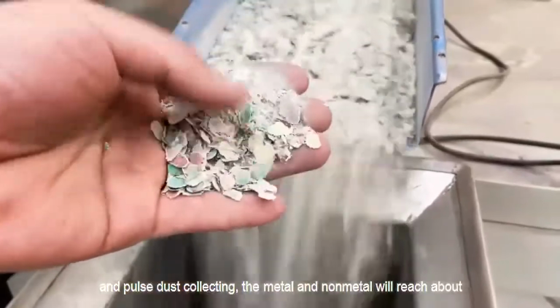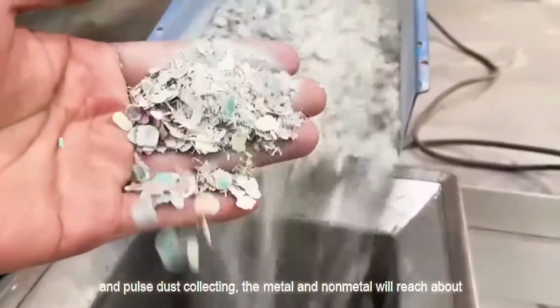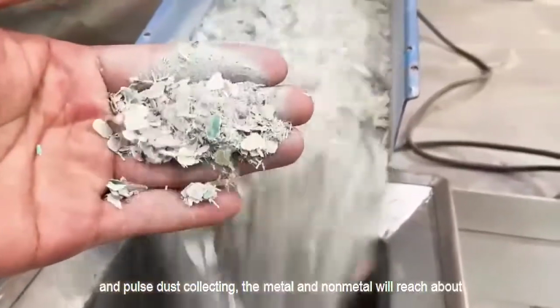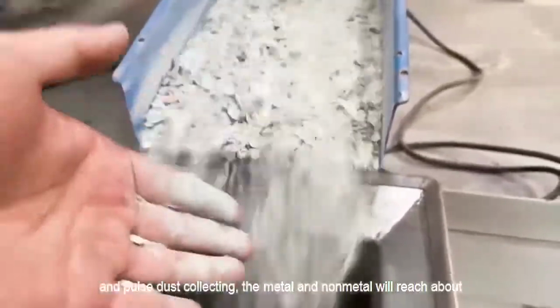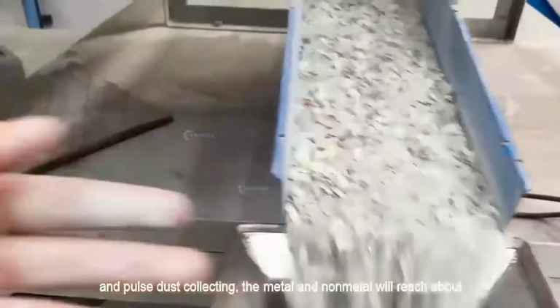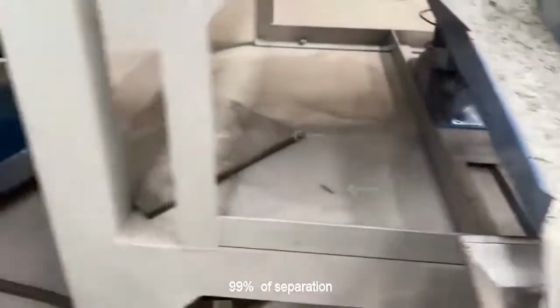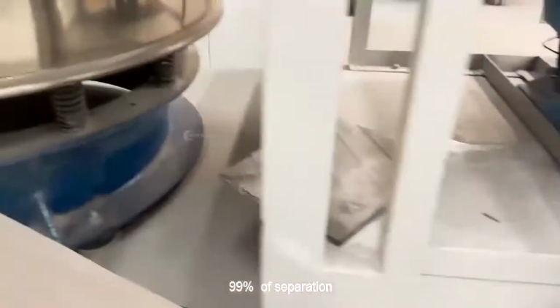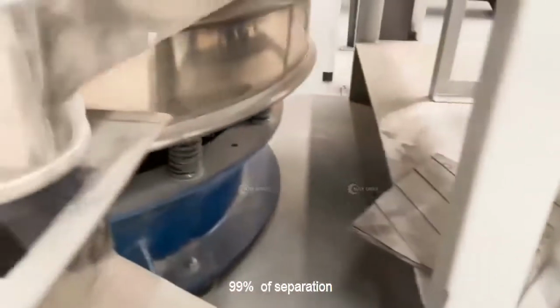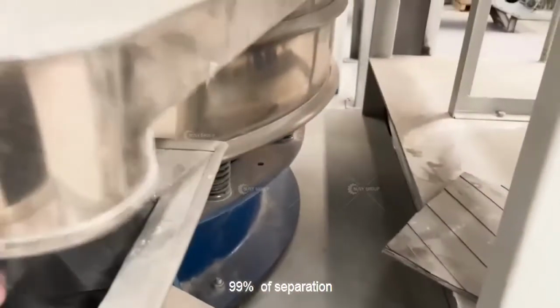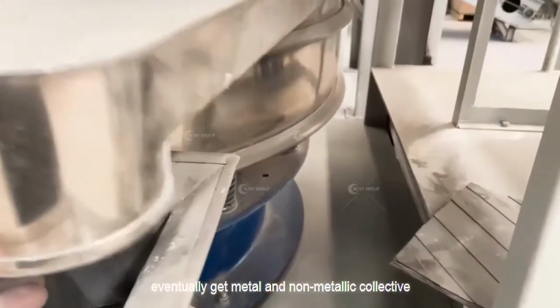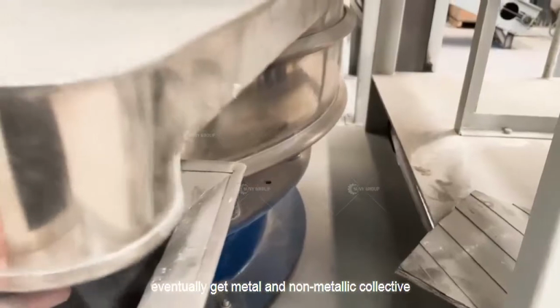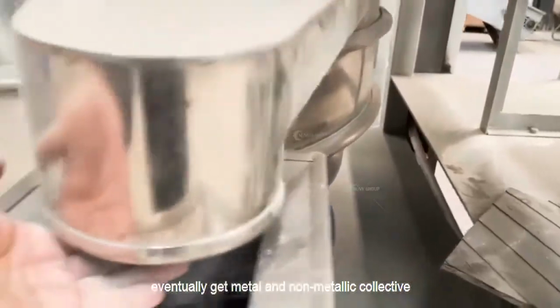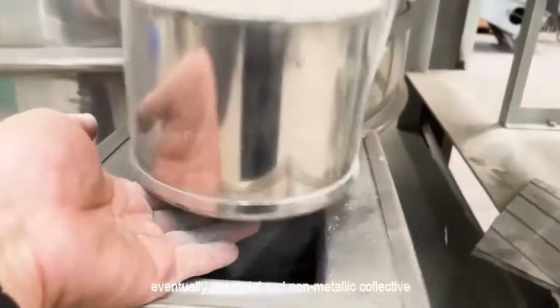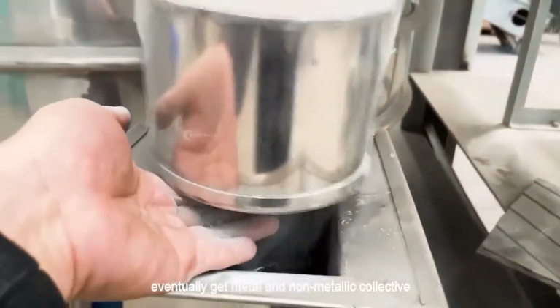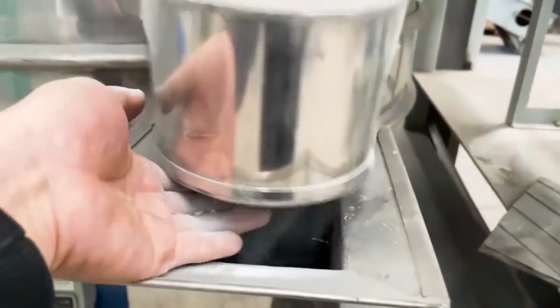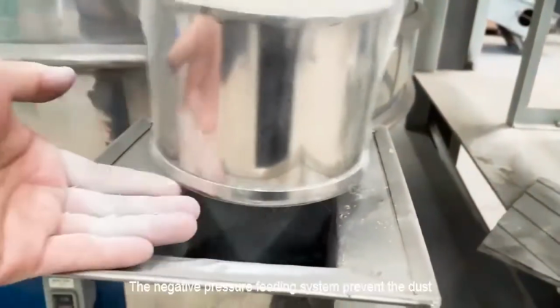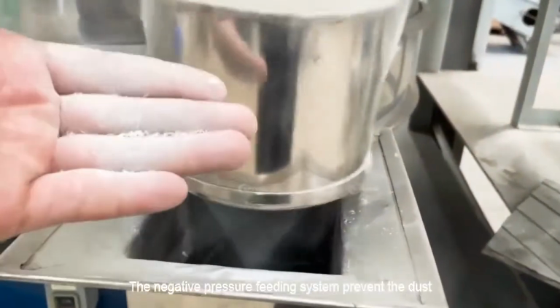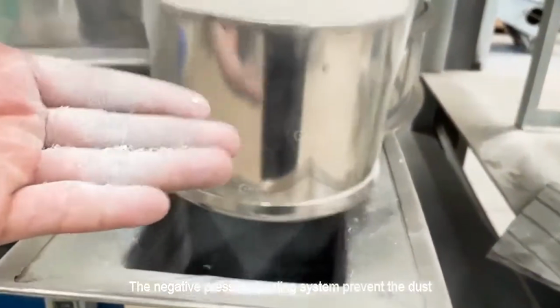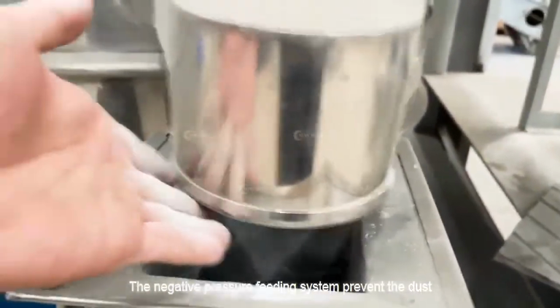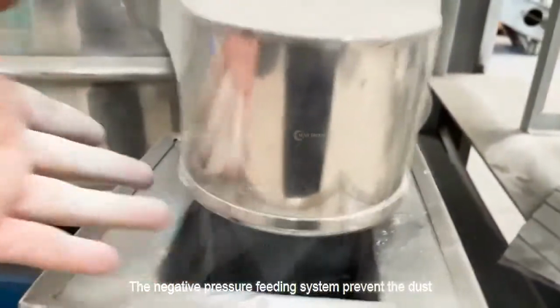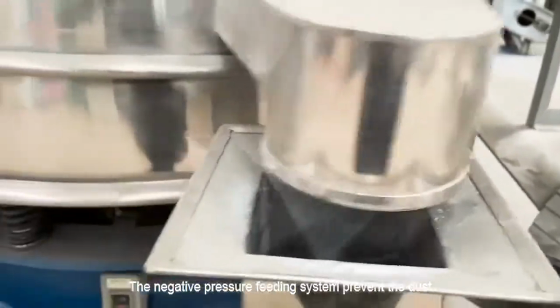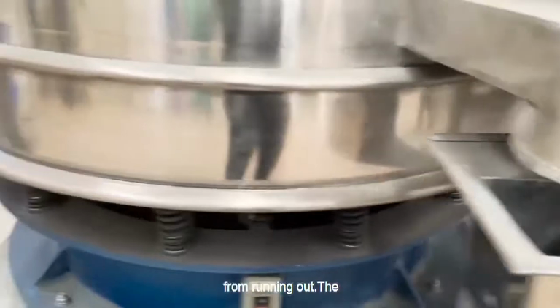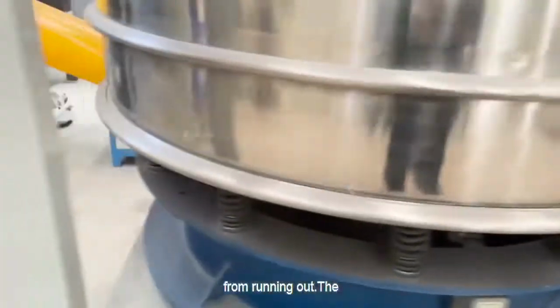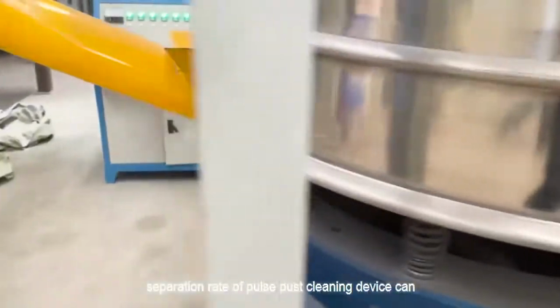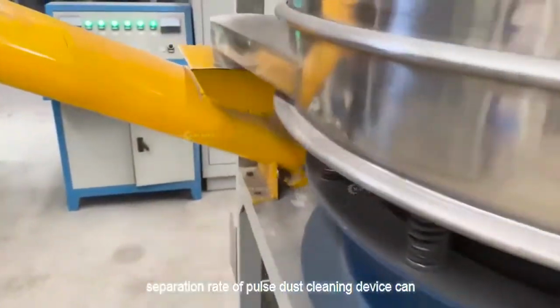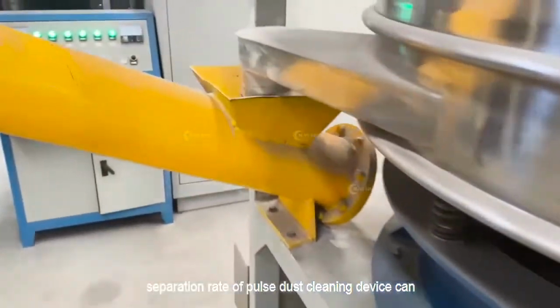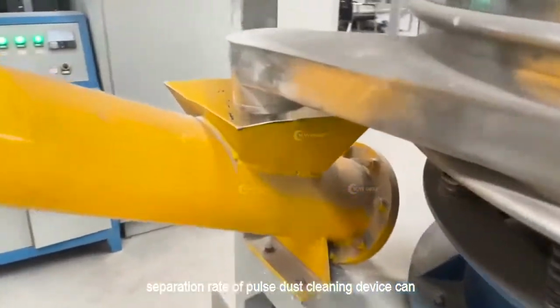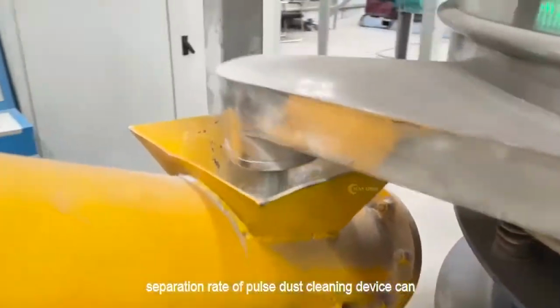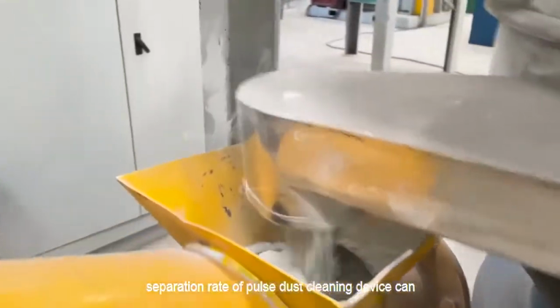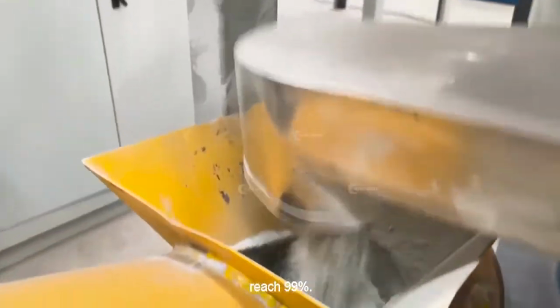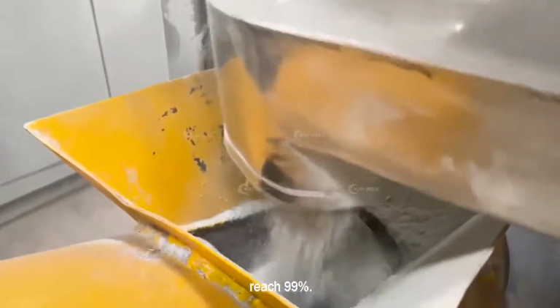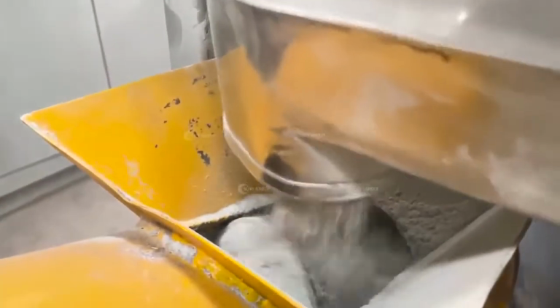The metal and non-metal will reach about 99% separation, eventually yielding metal and non-metallic collecting. The negative pressure filling system prevents dust from running out, and the separation rate of the pulse dust cleaning device can reach 99%.